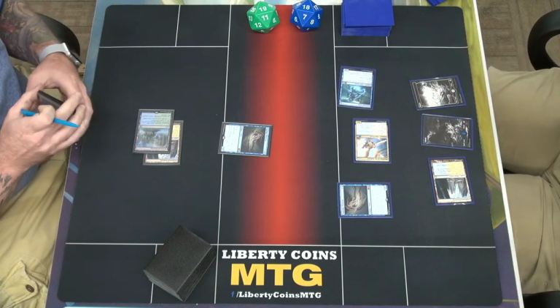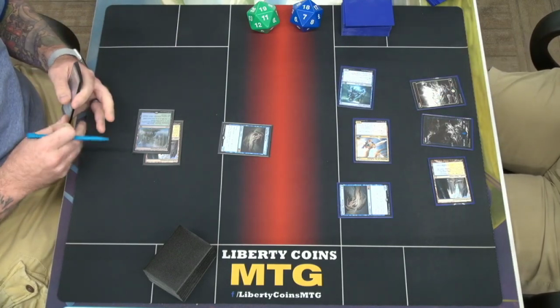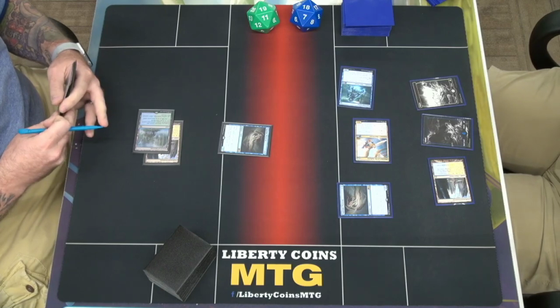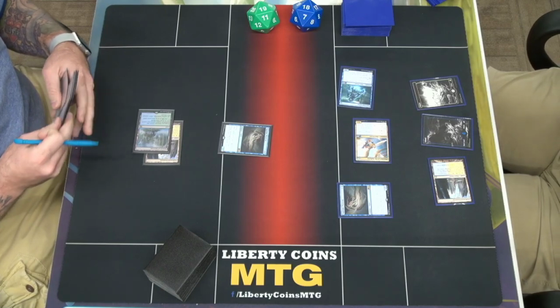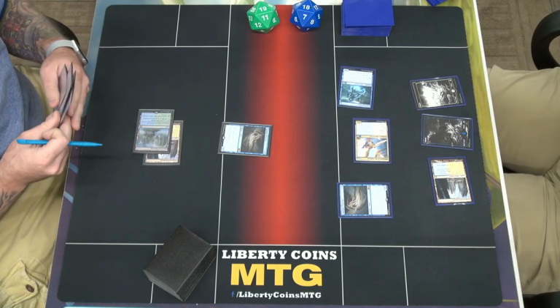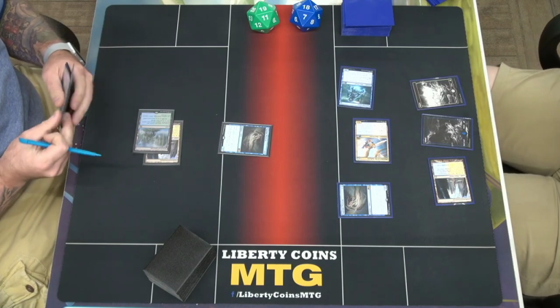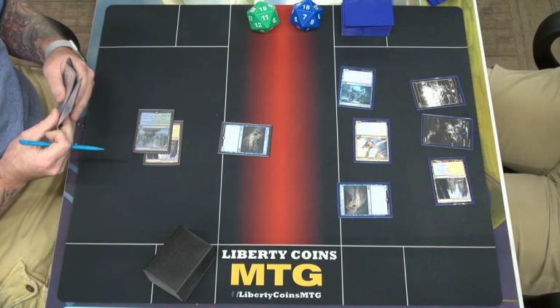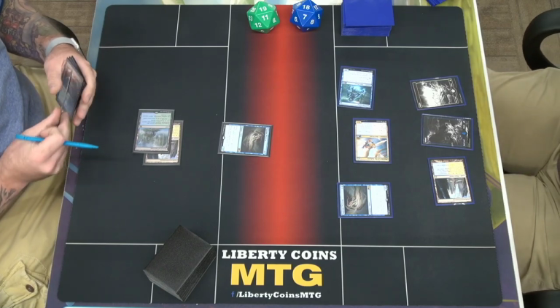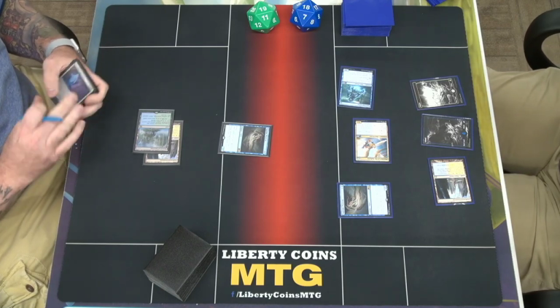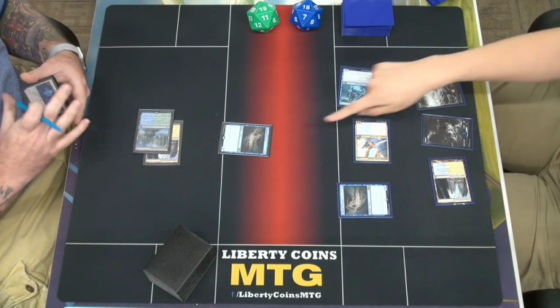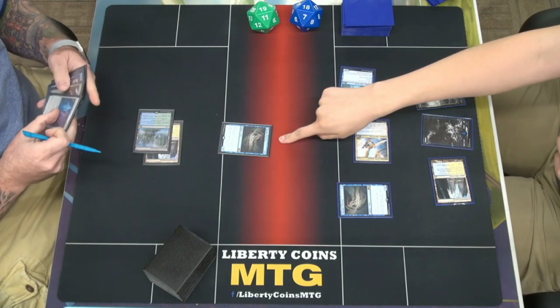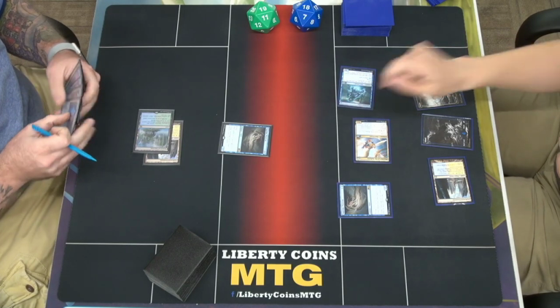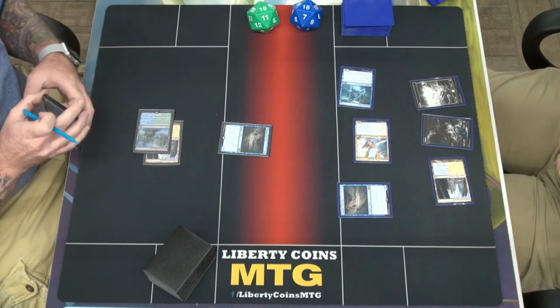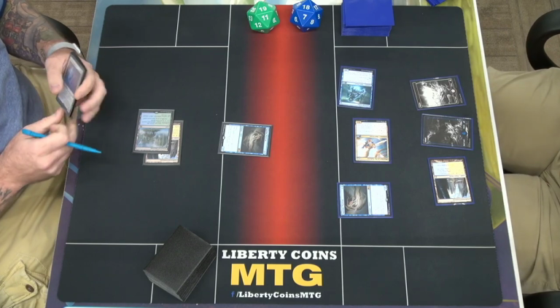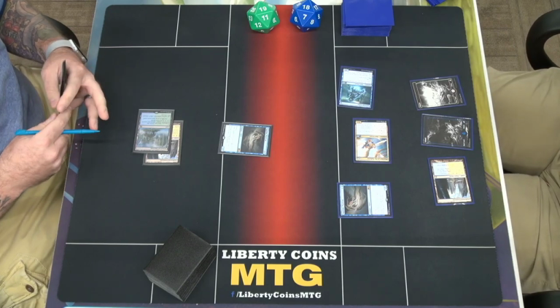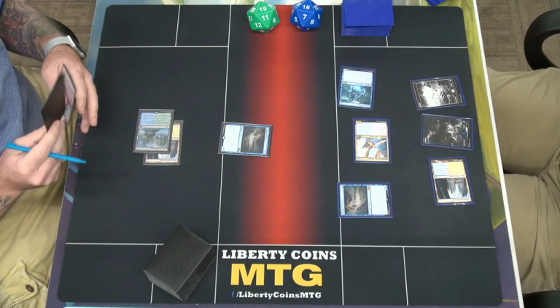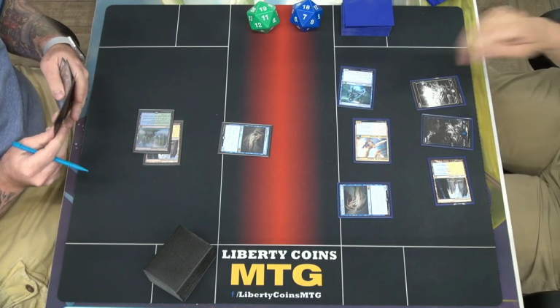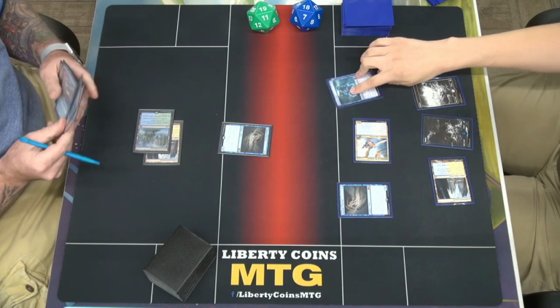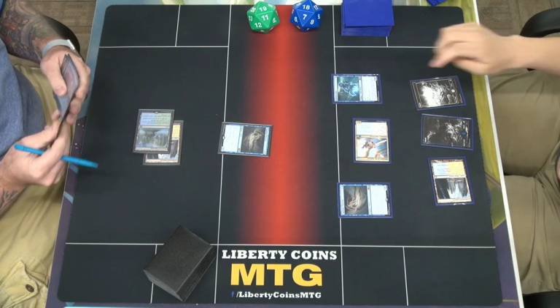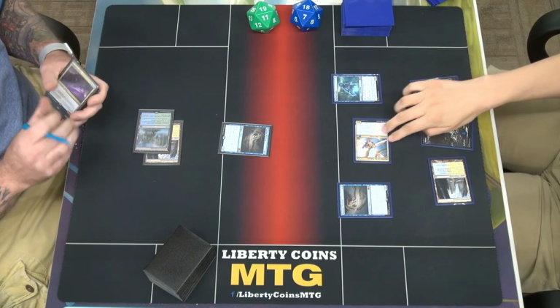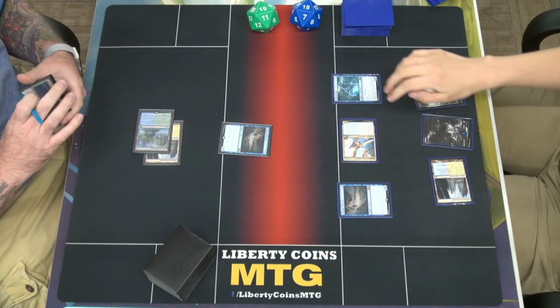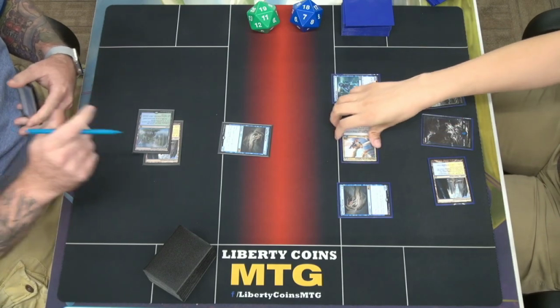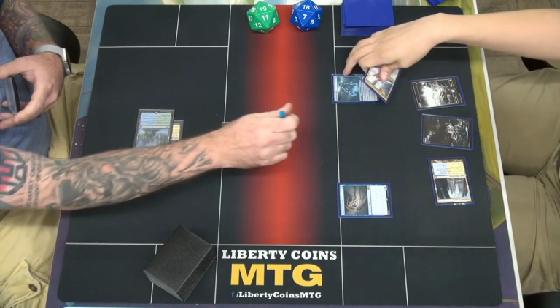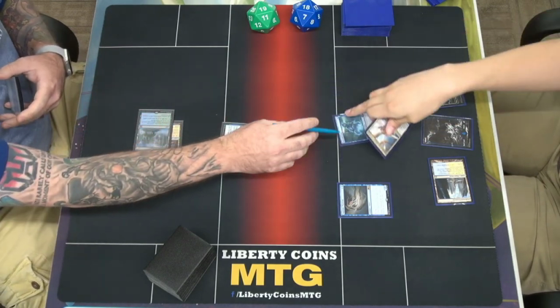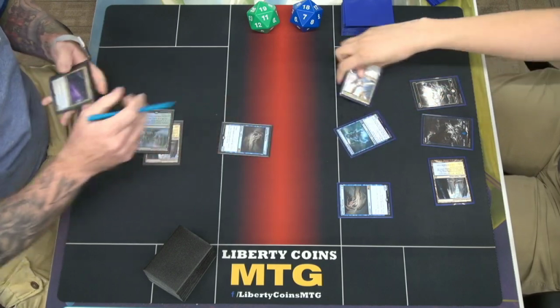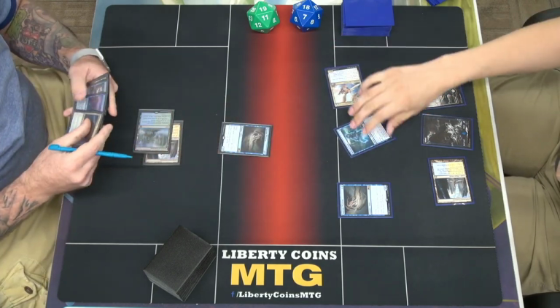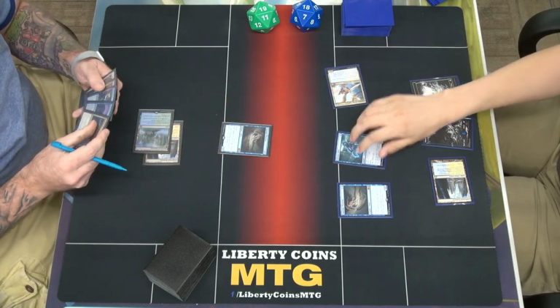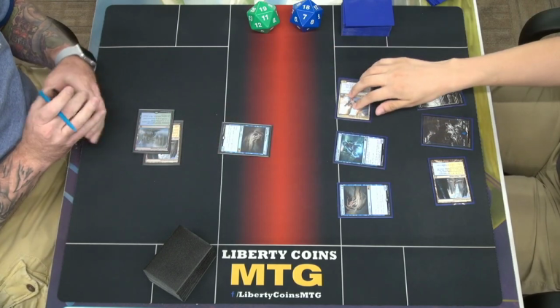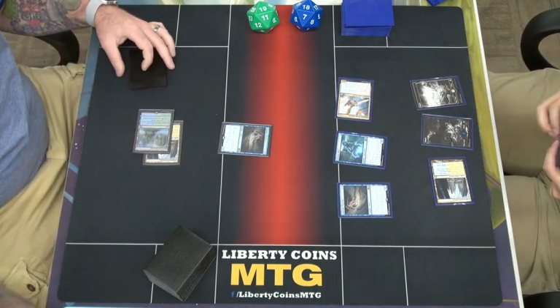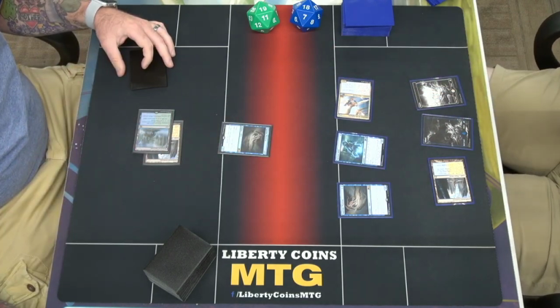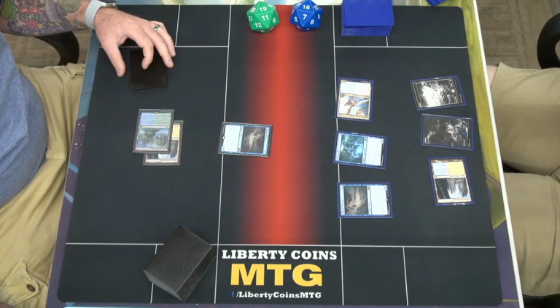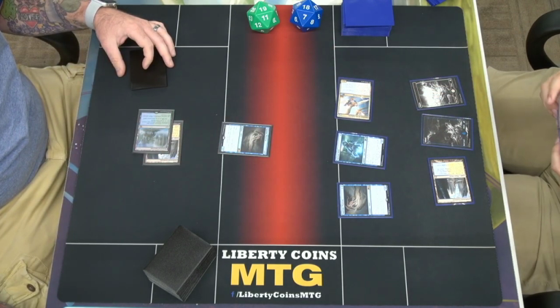There is and there isn't. If I want to trade — well, this can't kill that. This is a 2-2, right? And that is a 4-4? Yep, this is a 4-4. Alright, I'll take 4, I'll put at 15.